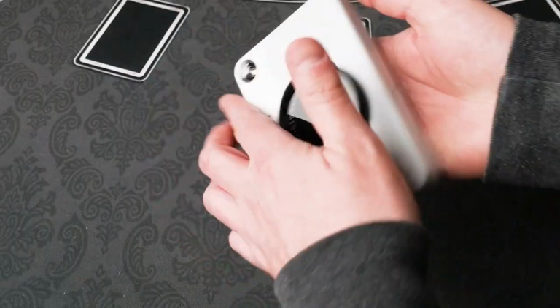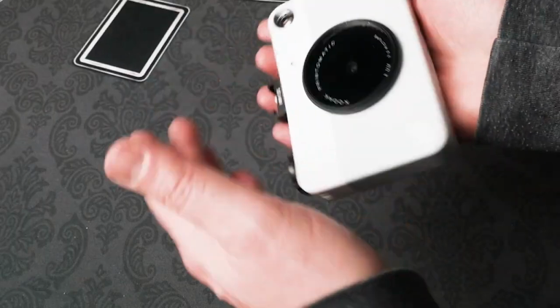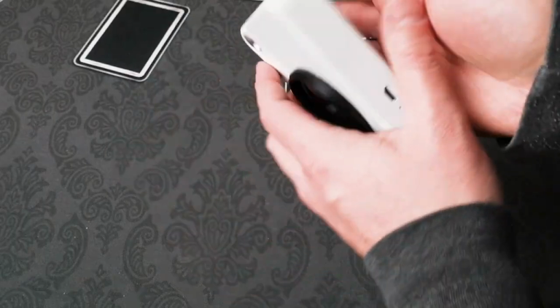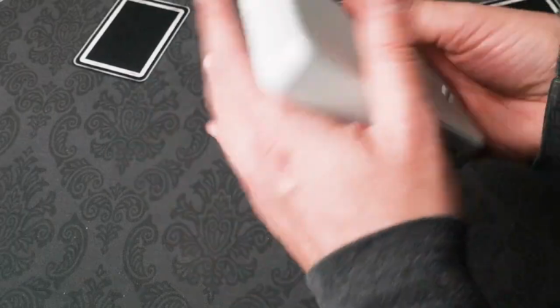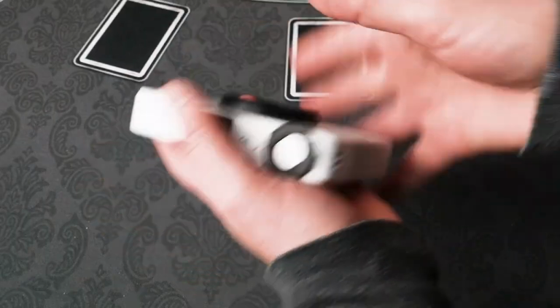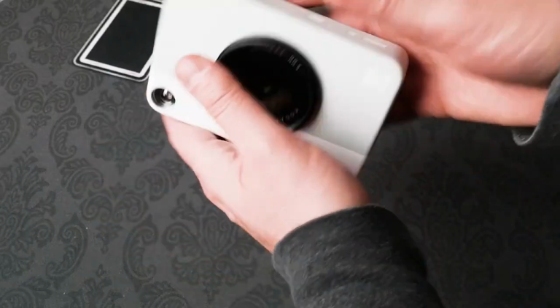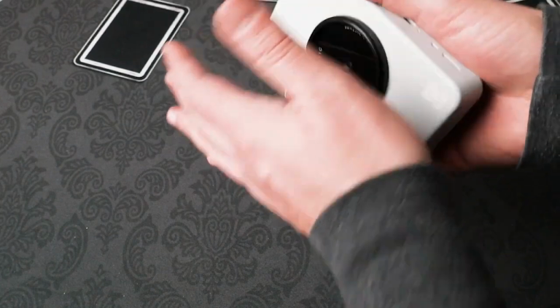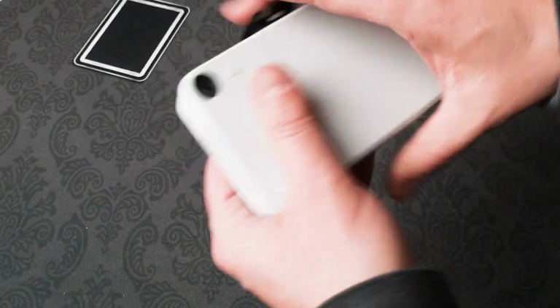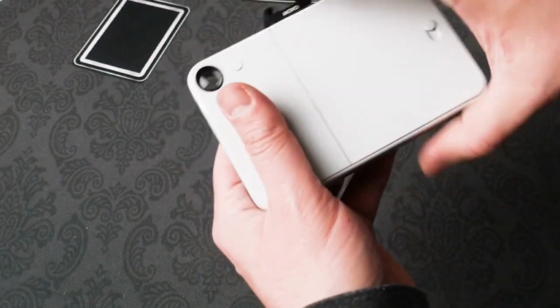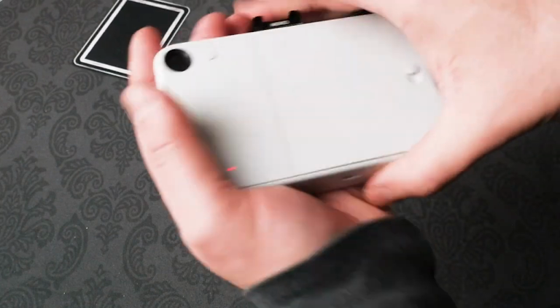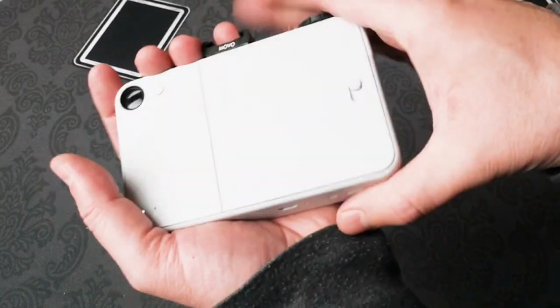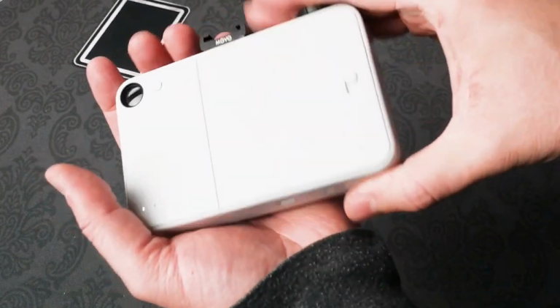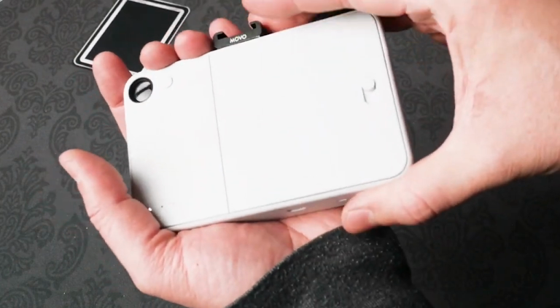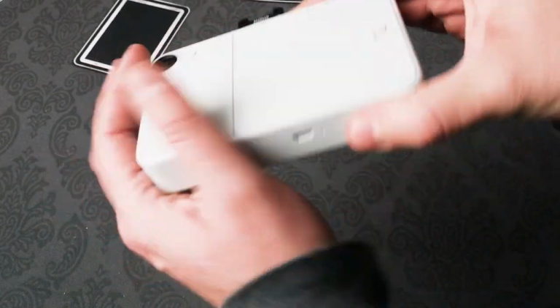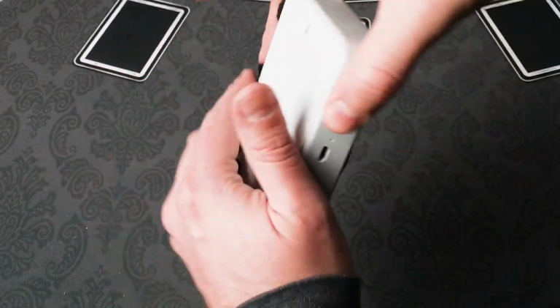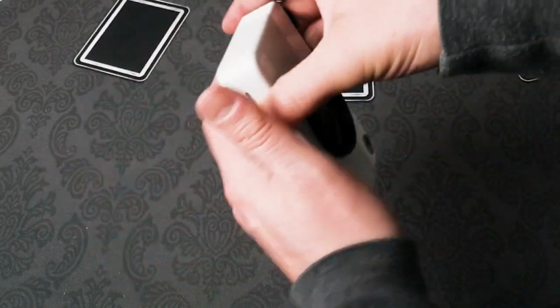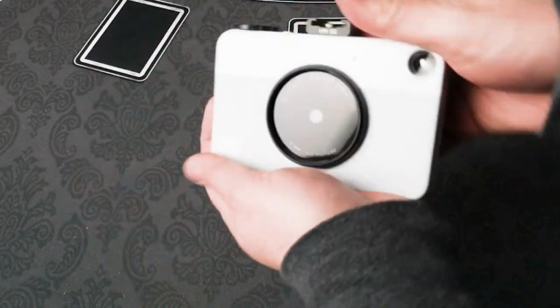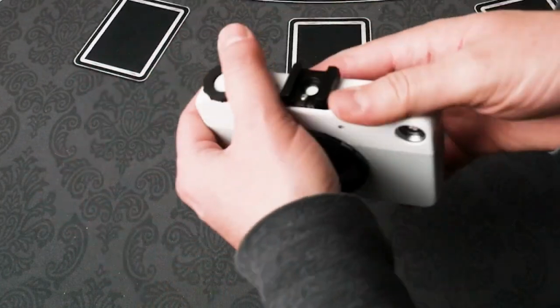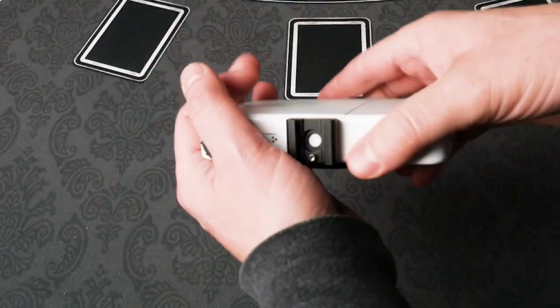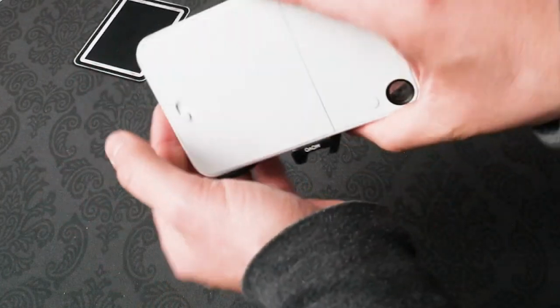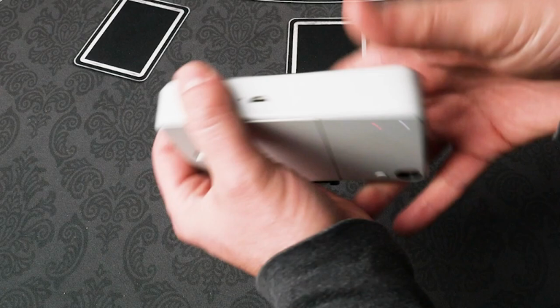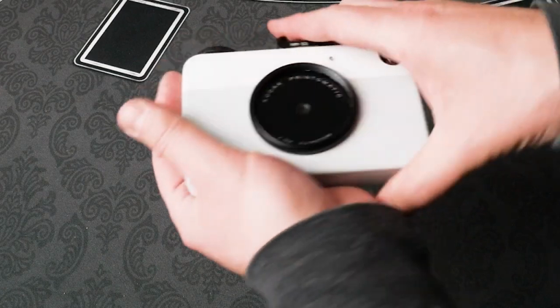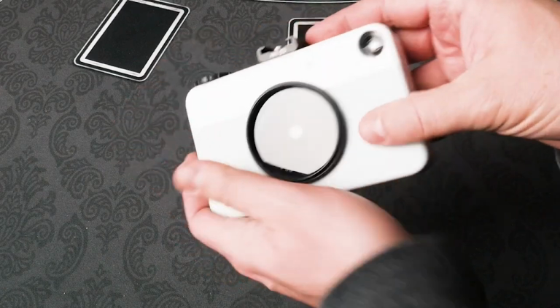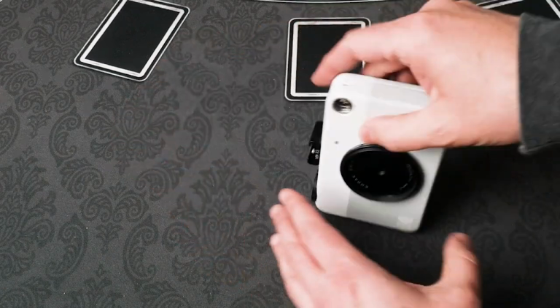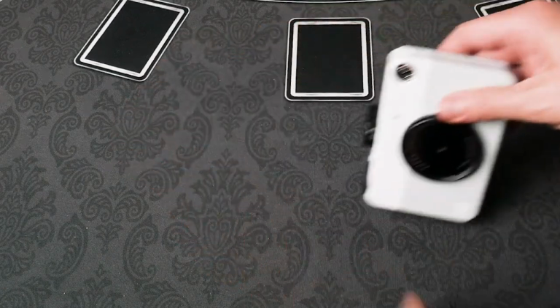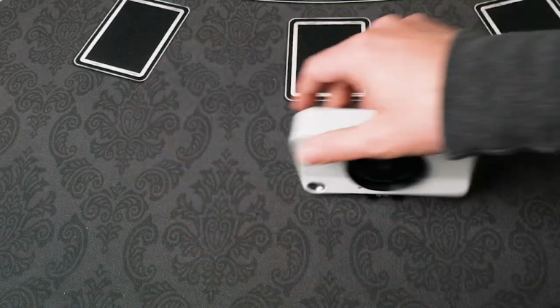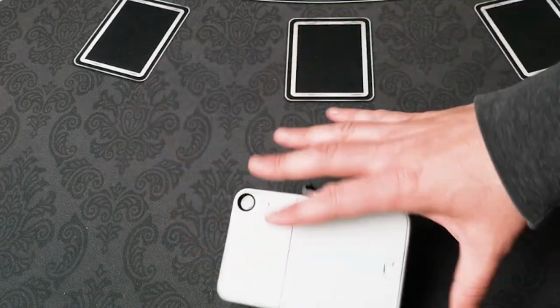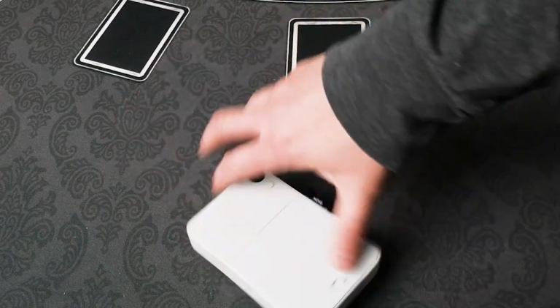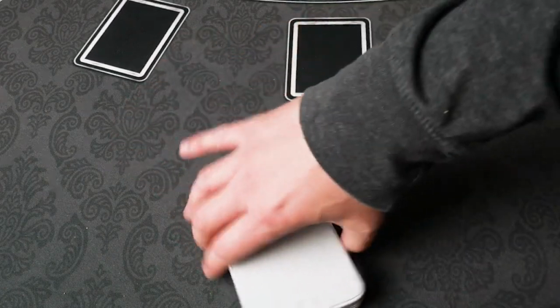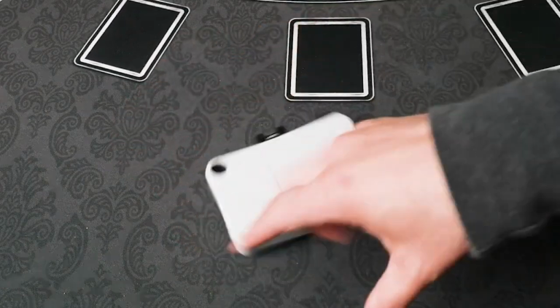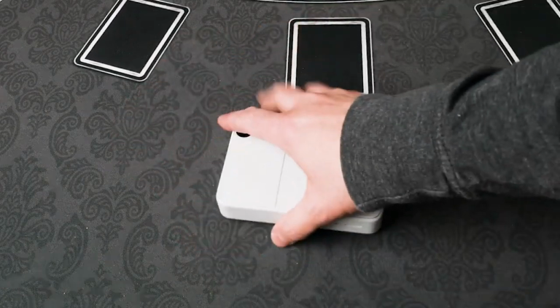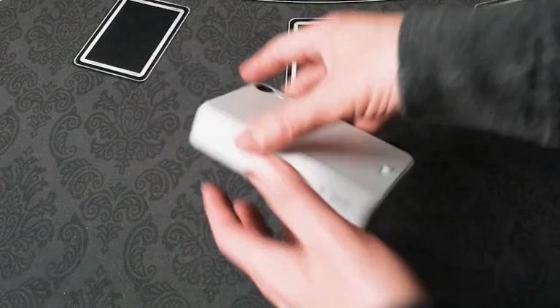The shutter button on this camera is extremely sensitive. The slightest touch will cause it to take a picture and print it. With the price of each print costing about 50 cents, those accidental shots will add up fast.